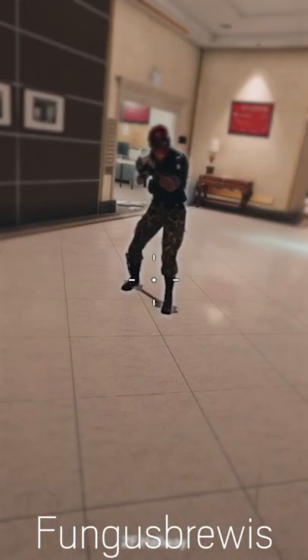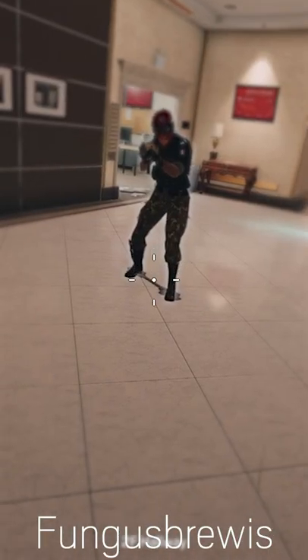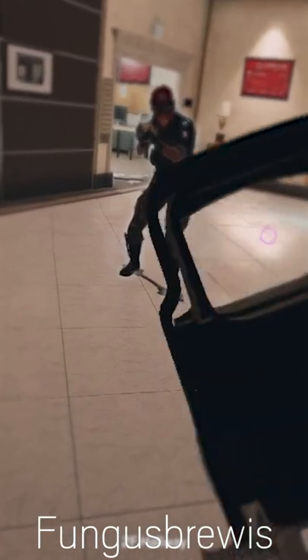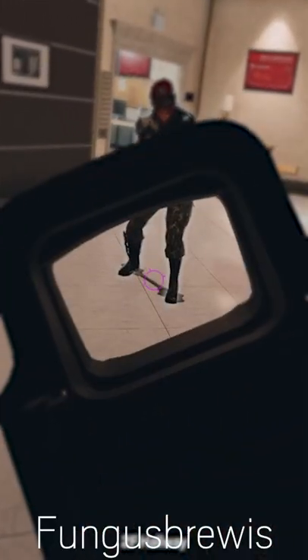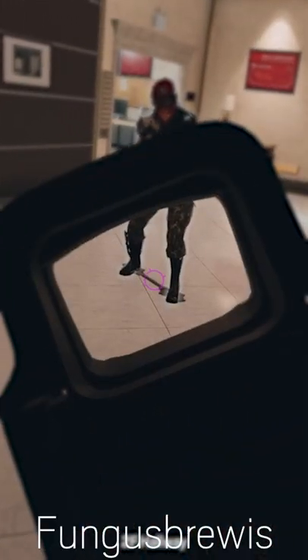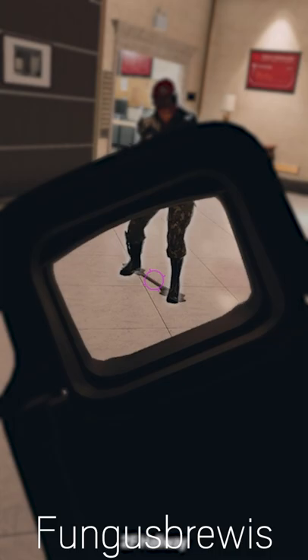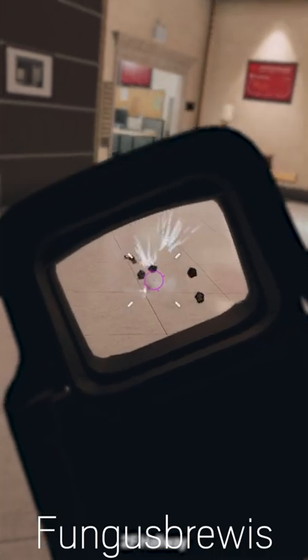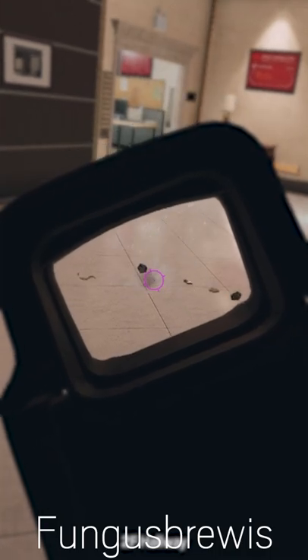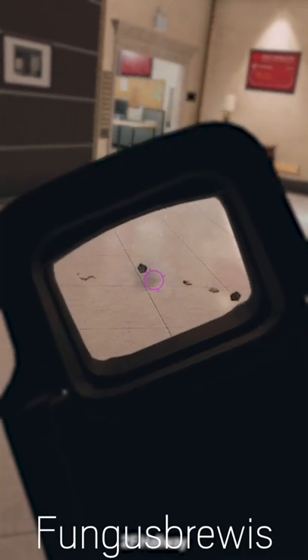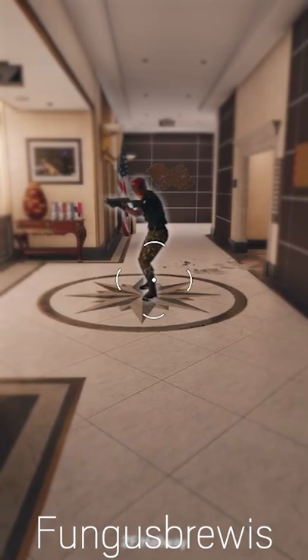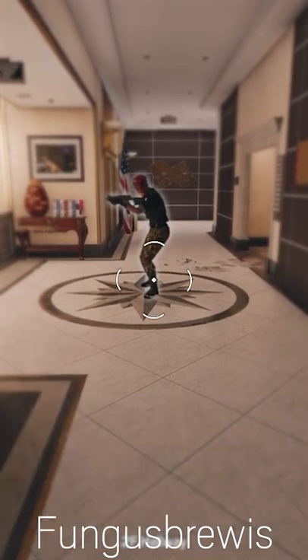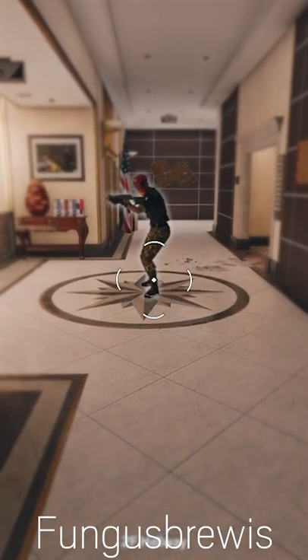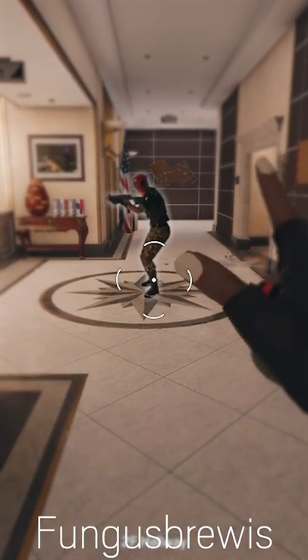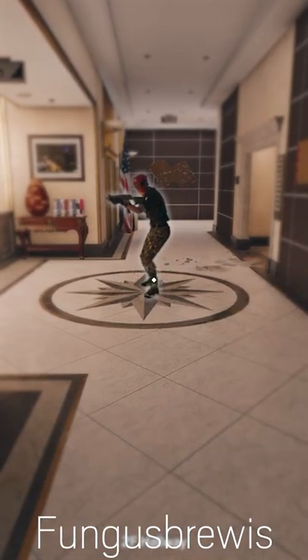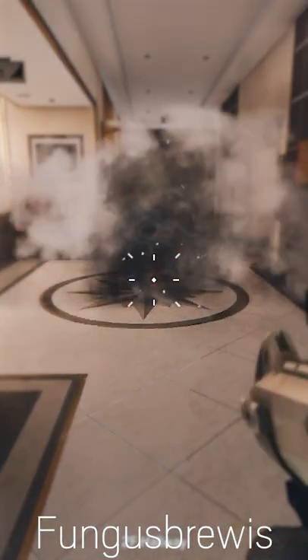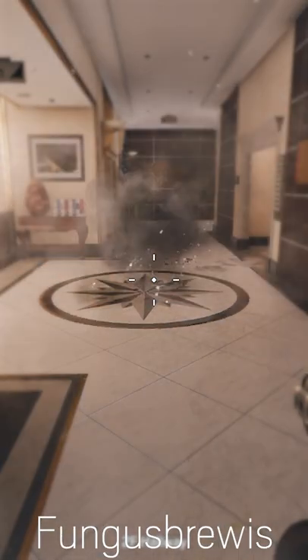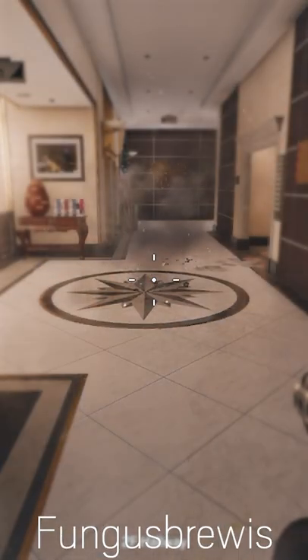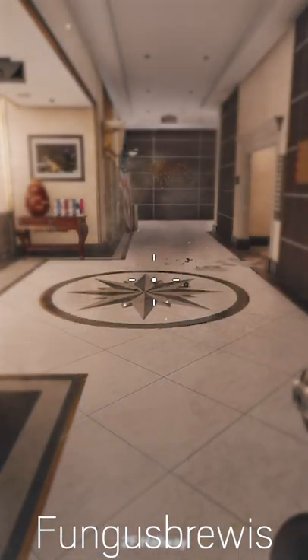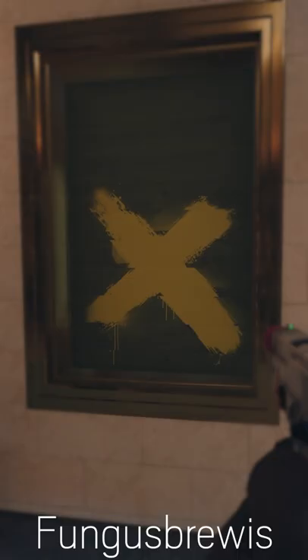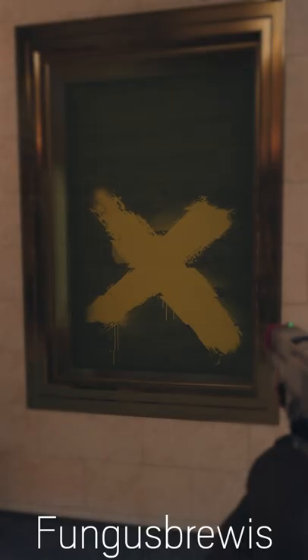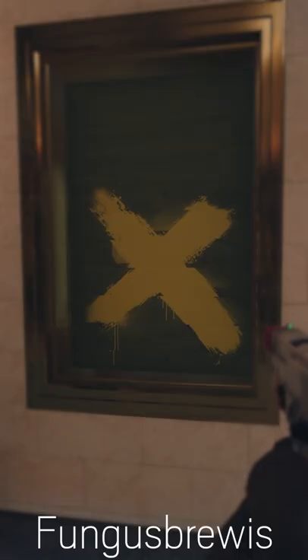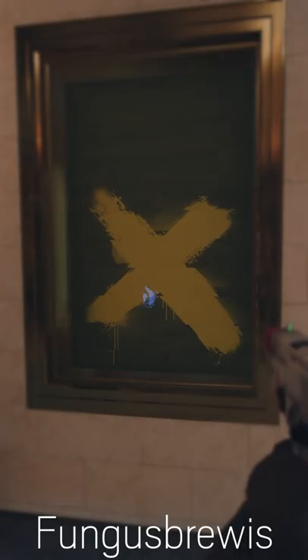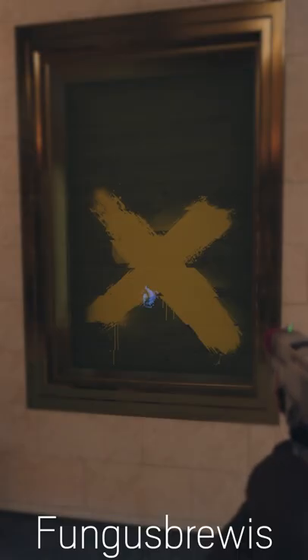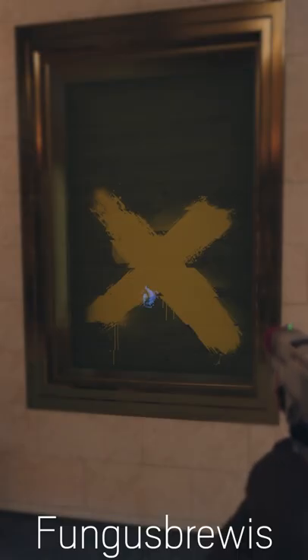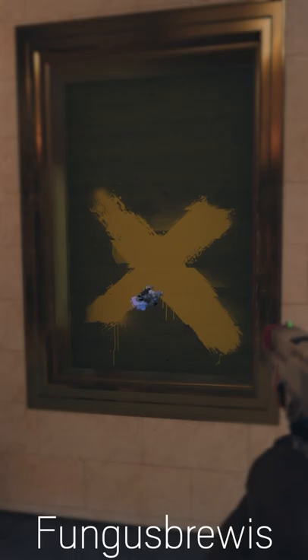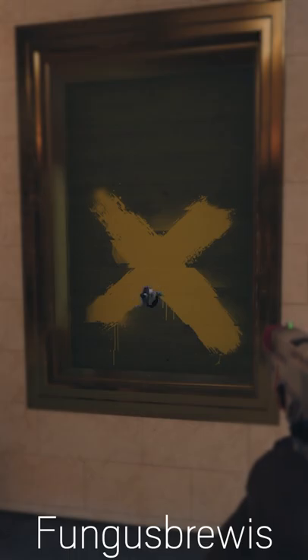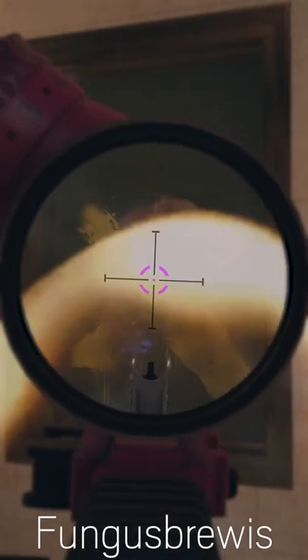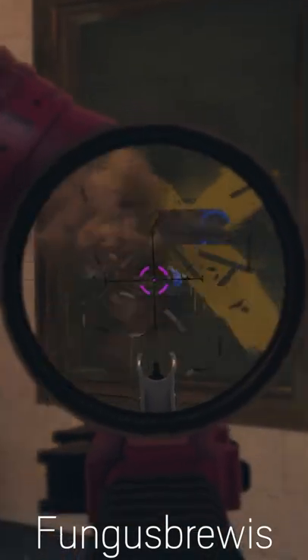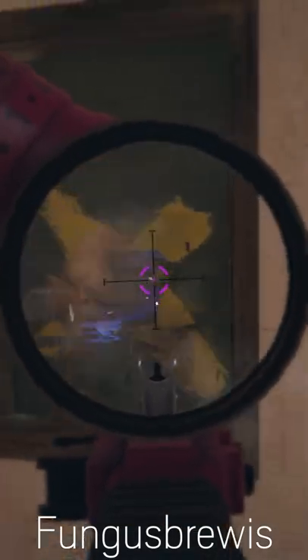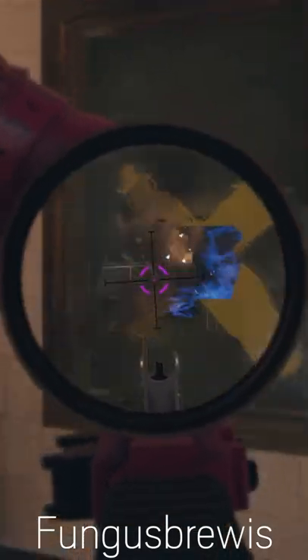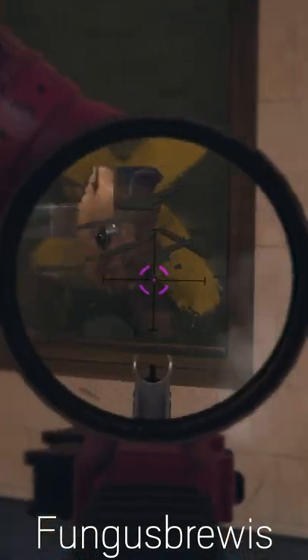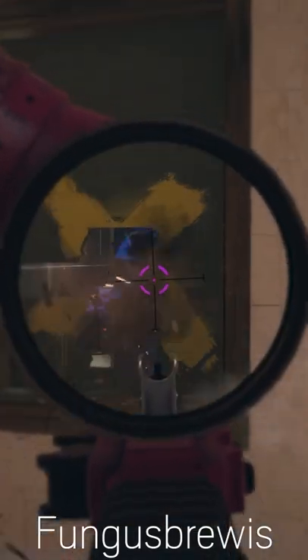Her gadget is best used with thought, as it can easily be destroyed by shooting the projector at the bottom. It can also be destroyed by explosives and lasers. Some people will place them against windows for spawn peeking, however this is only useful for the start of the round.